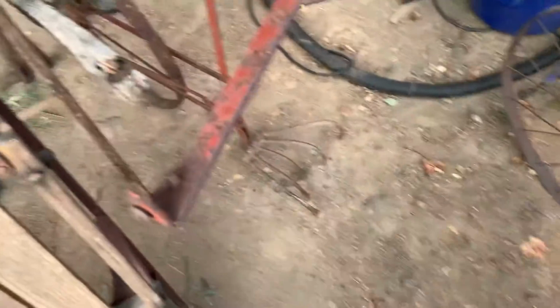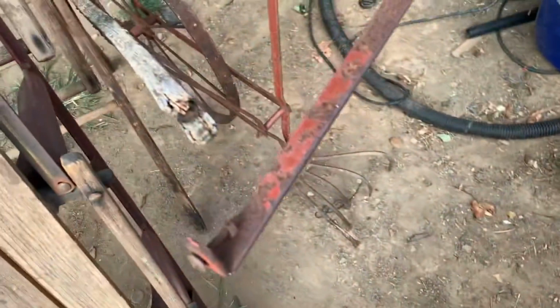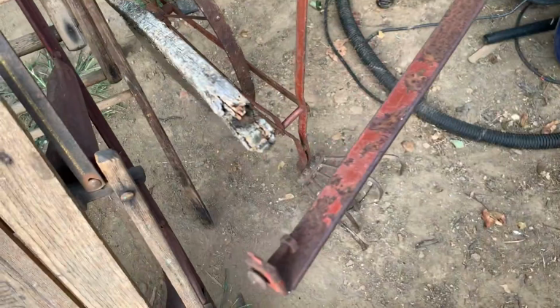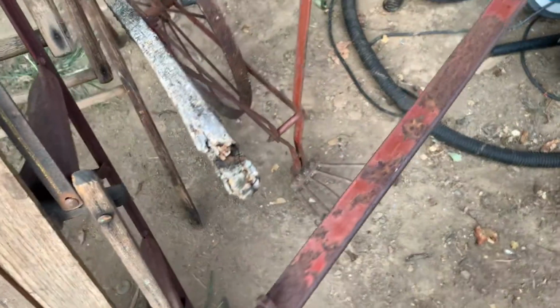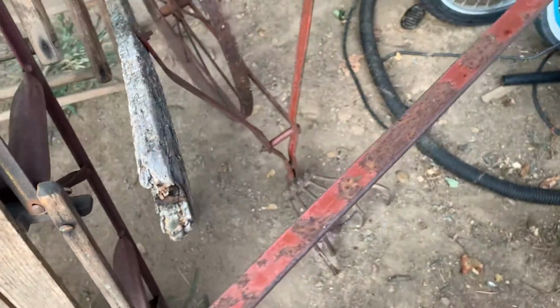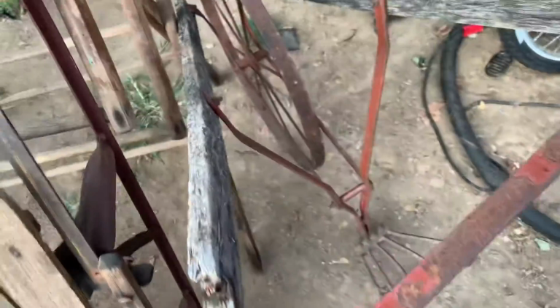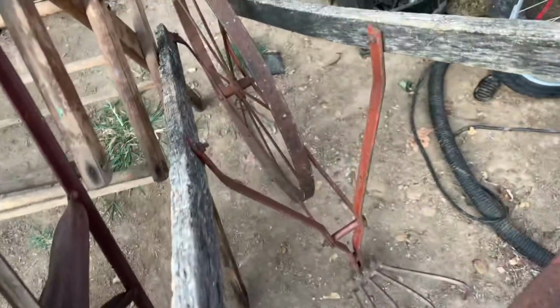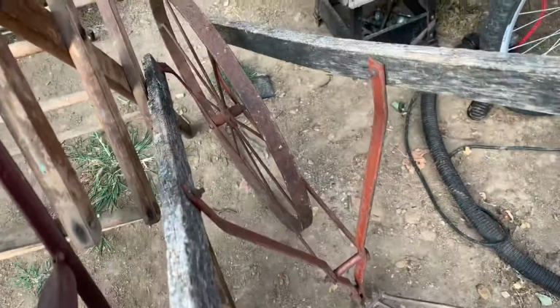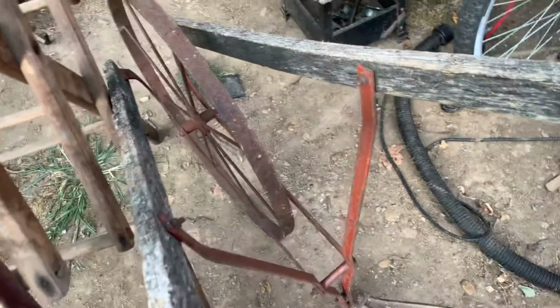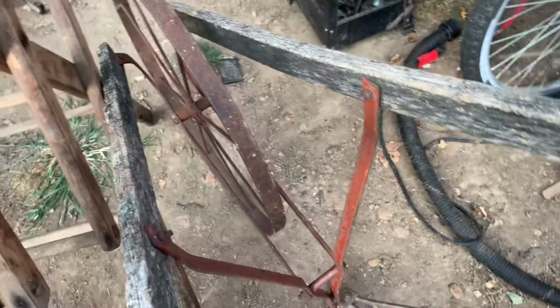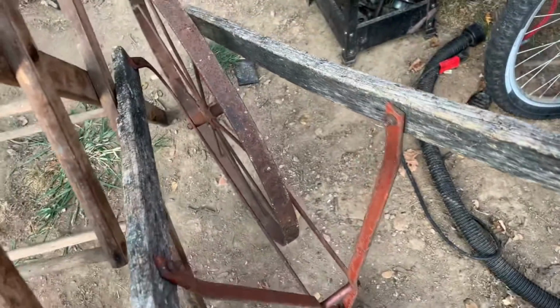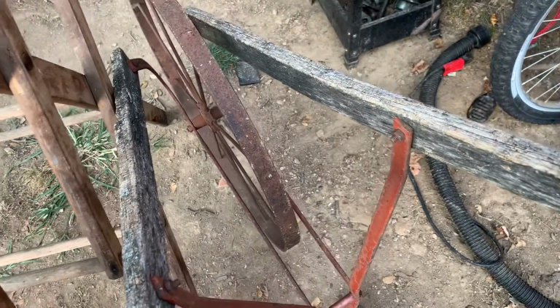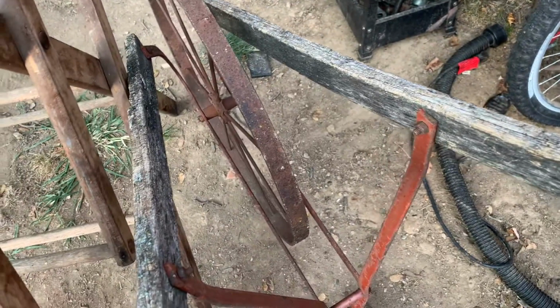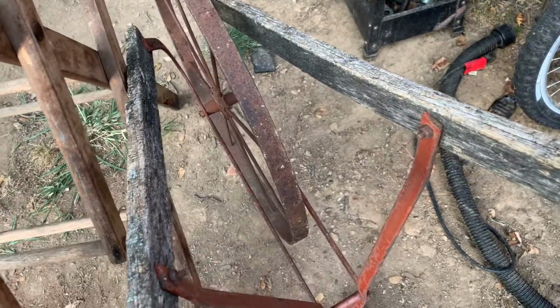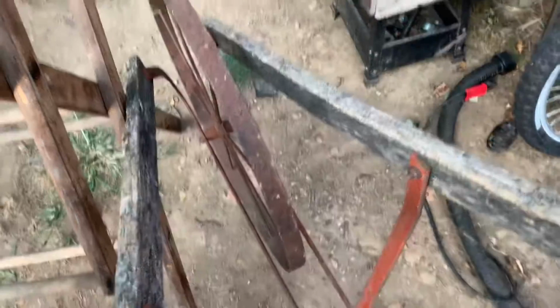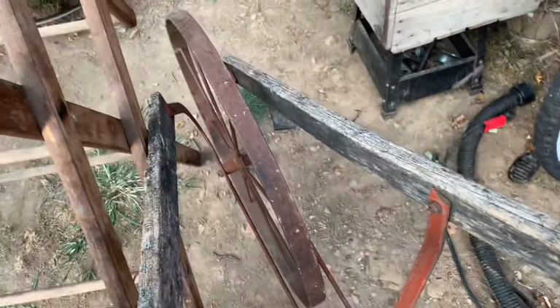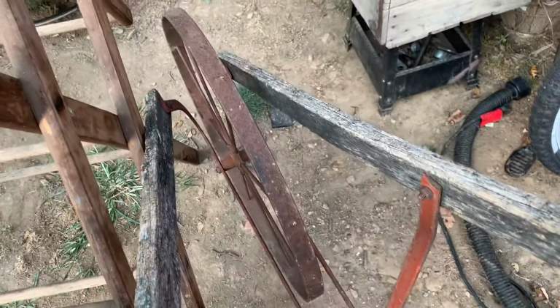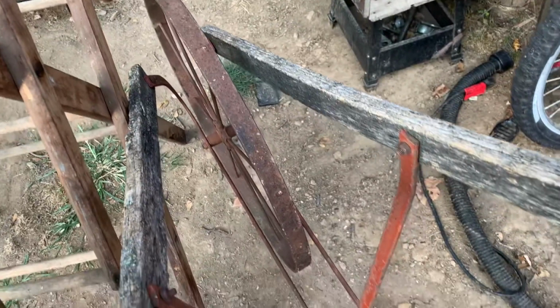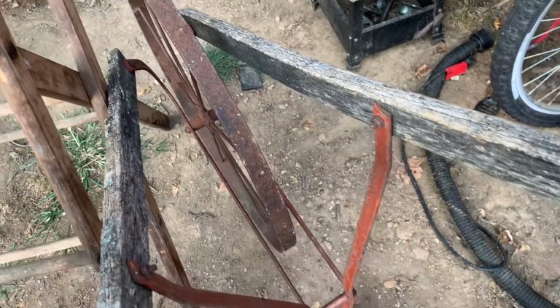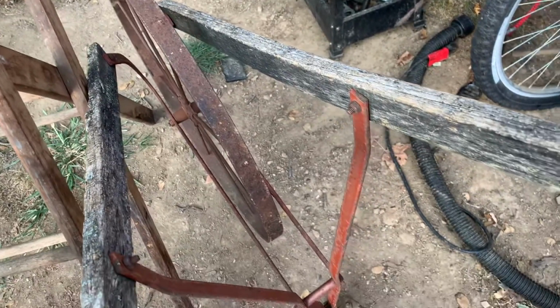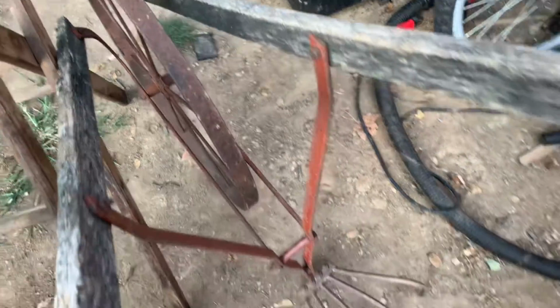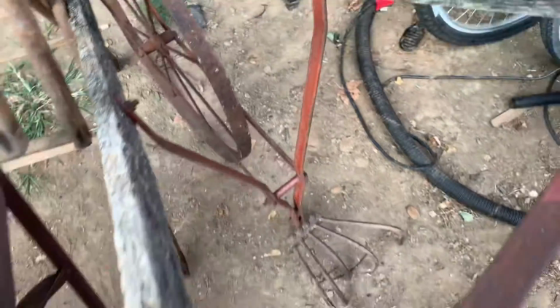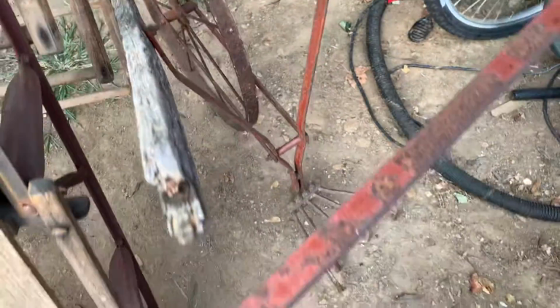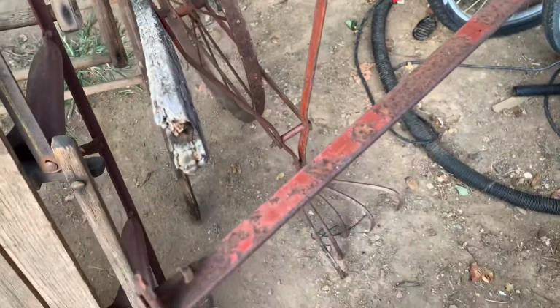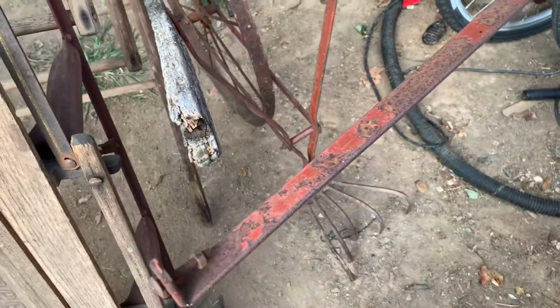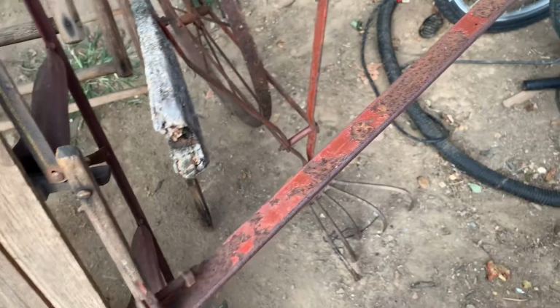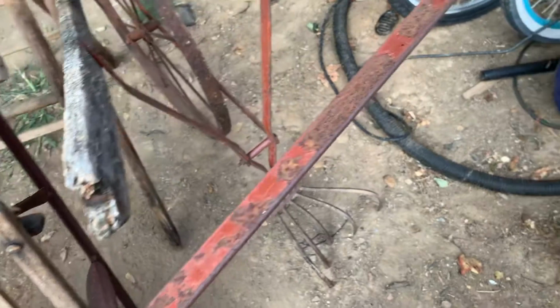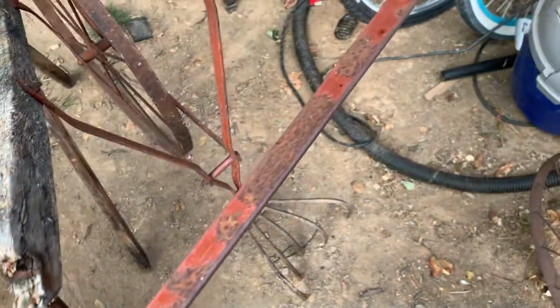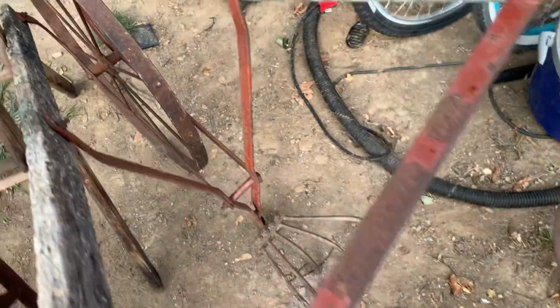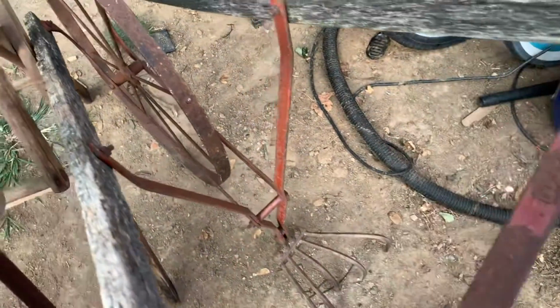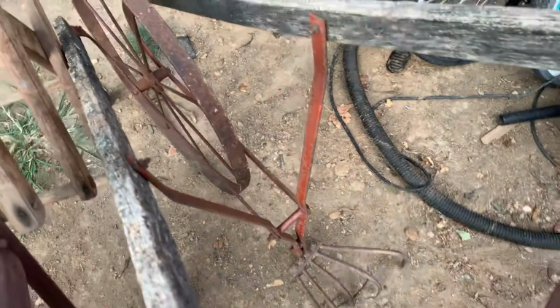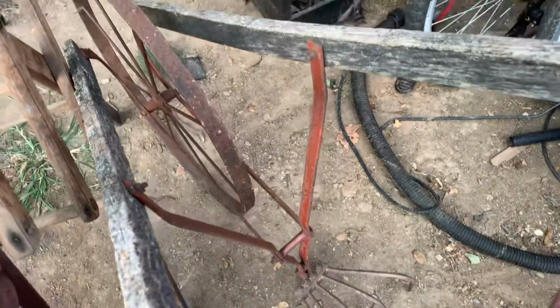This one also needs new handles. I think this might be a little bit newer plow, but yeah, it needs new wooden handles on that — no big deal, we'll get this cleaned up and painted and it'll look like a shiny new nickel.